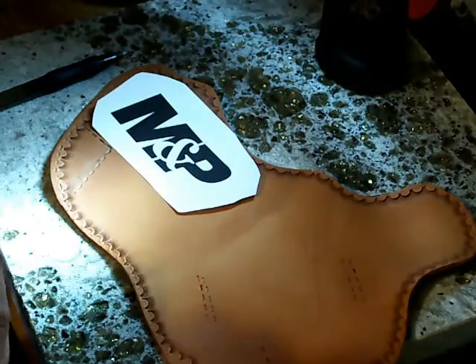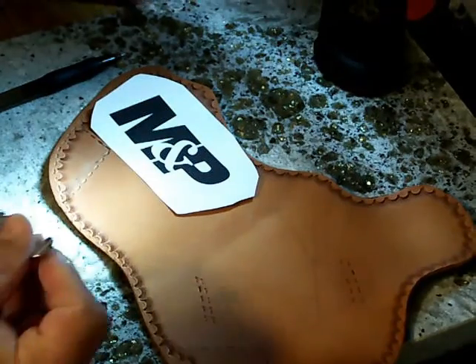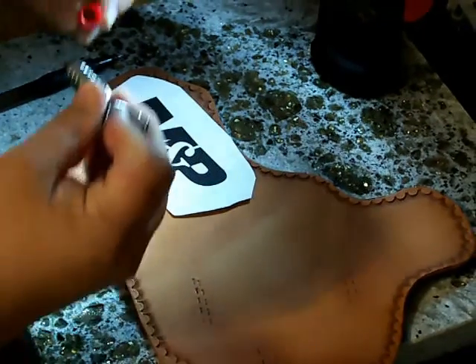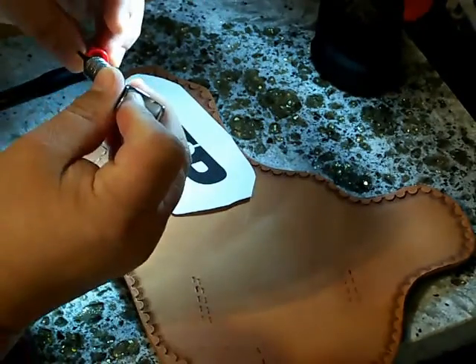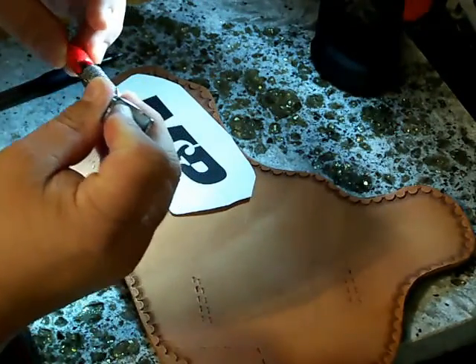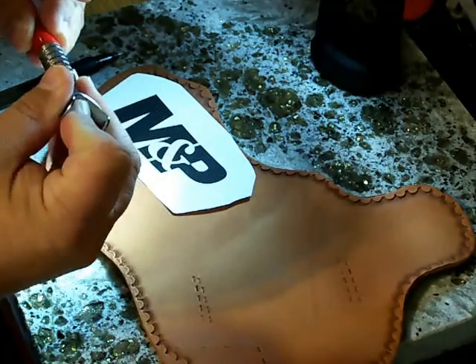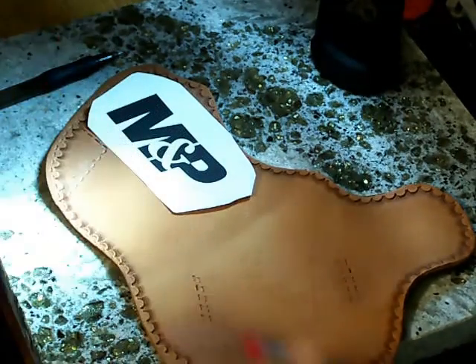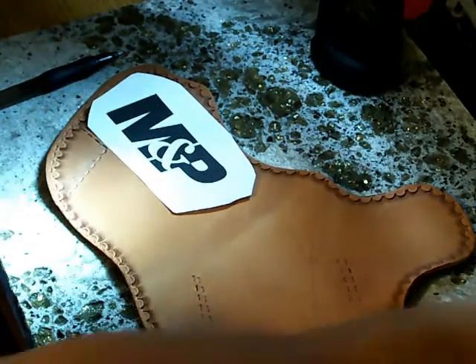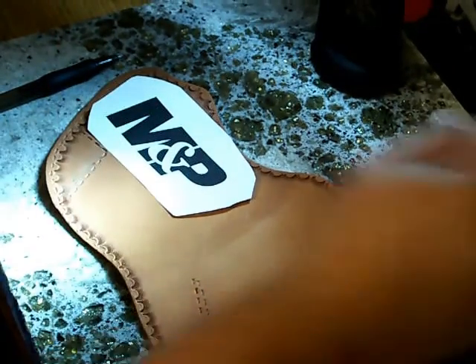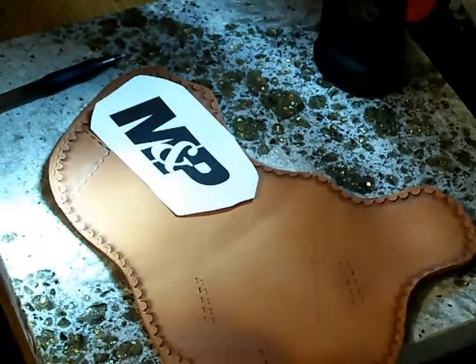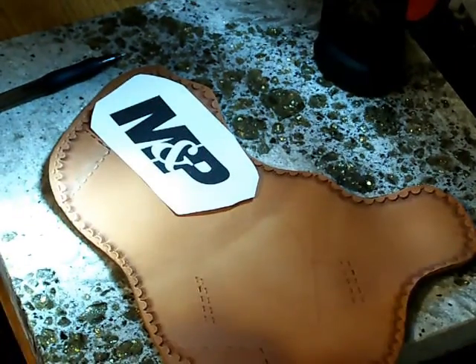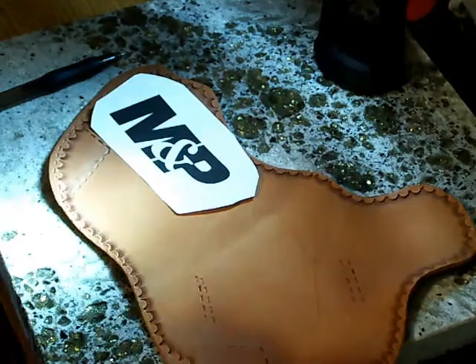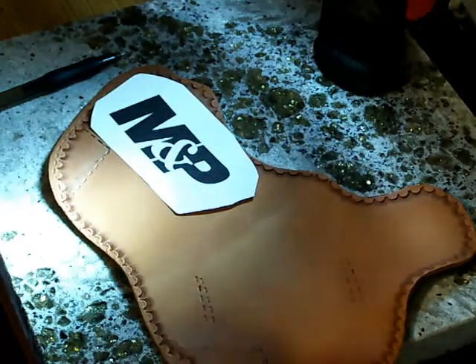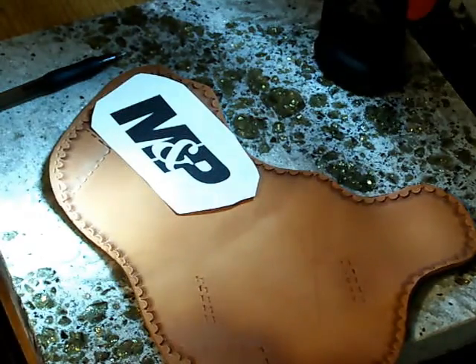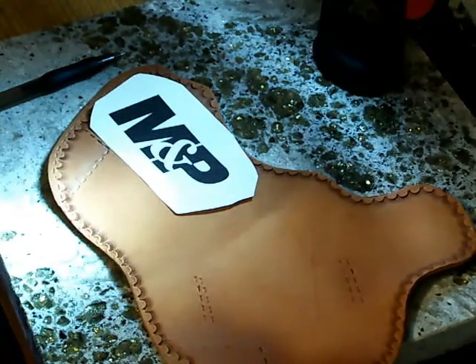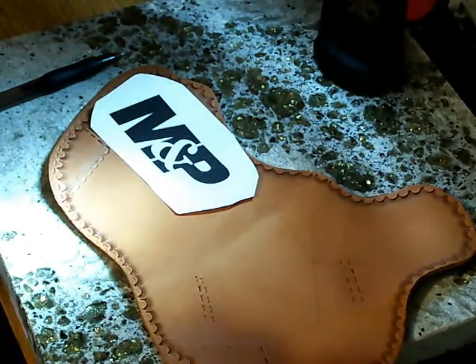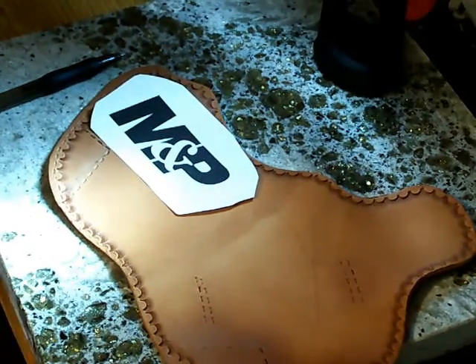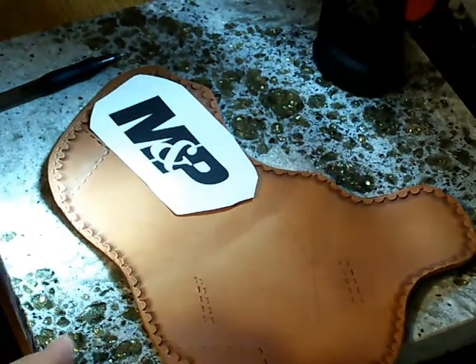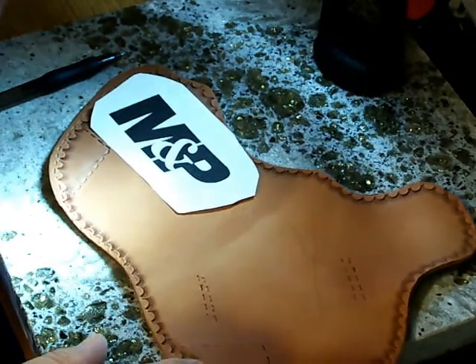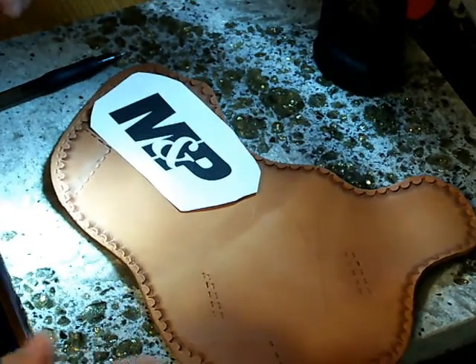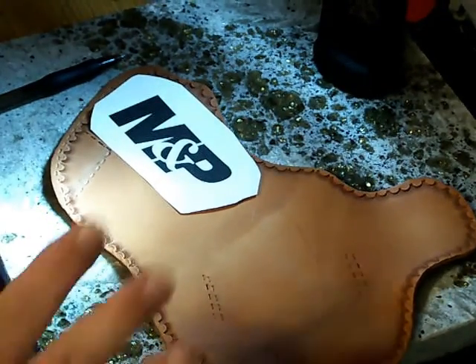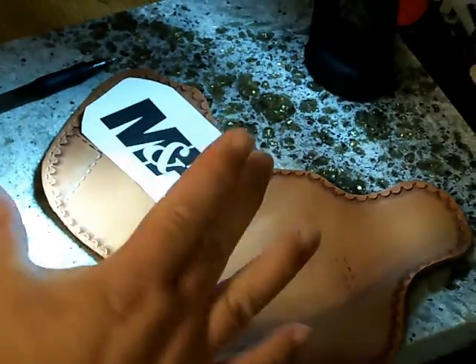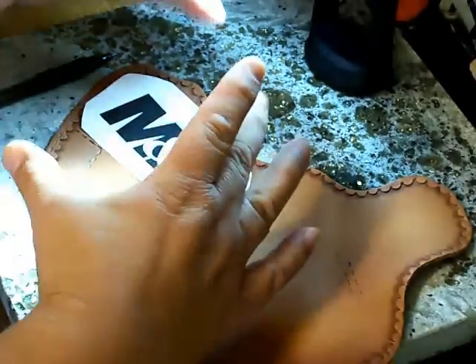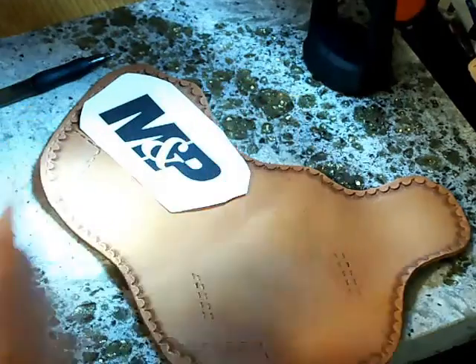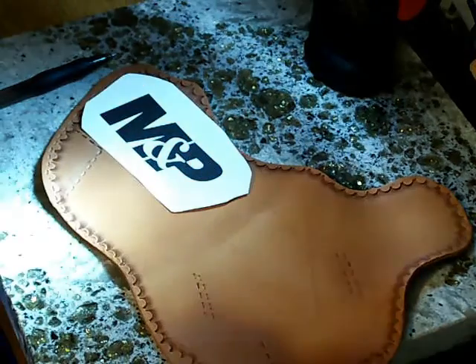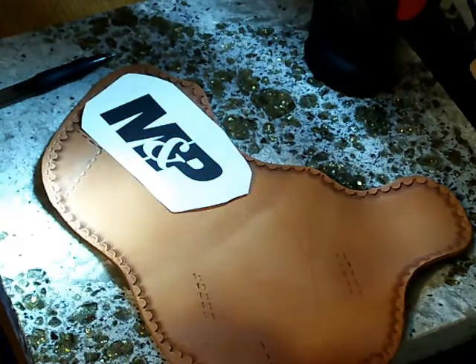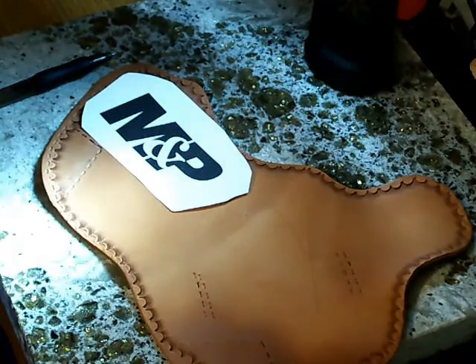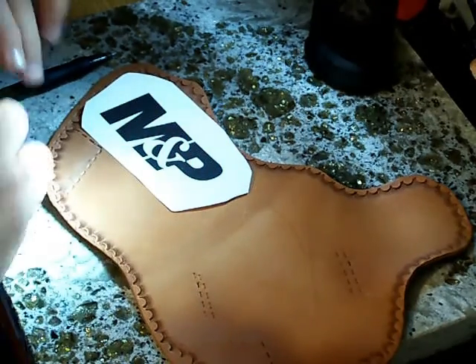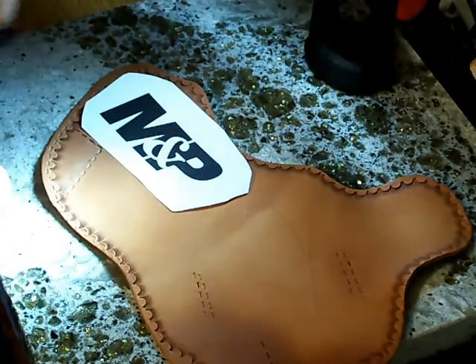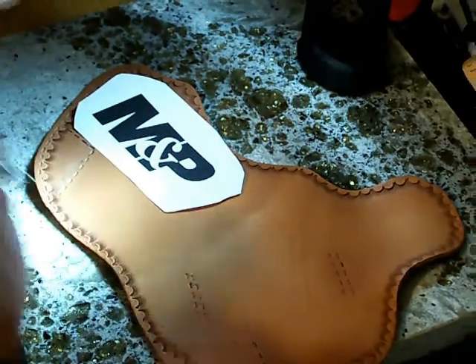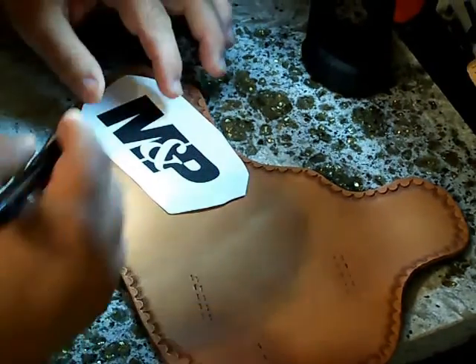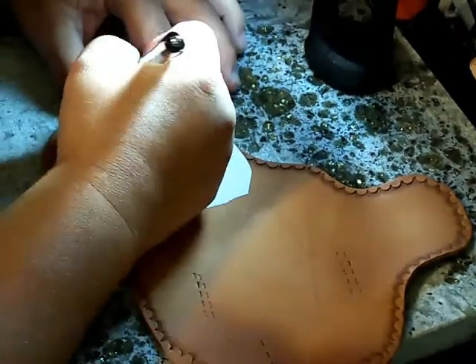So once we get our pattern put in there, we're going to get it cut in and then we'll tool it in to give it a little beveling - make it kind of stand out a little bit. So here's what we're going to do - we're going to start out tracing it.